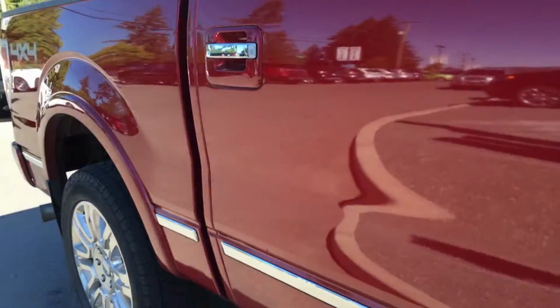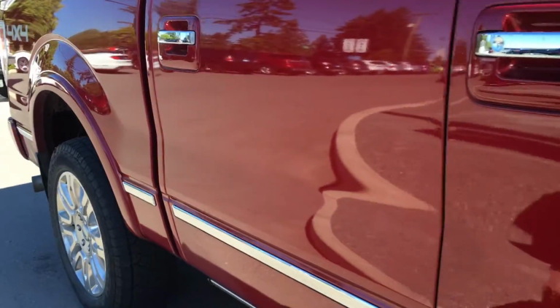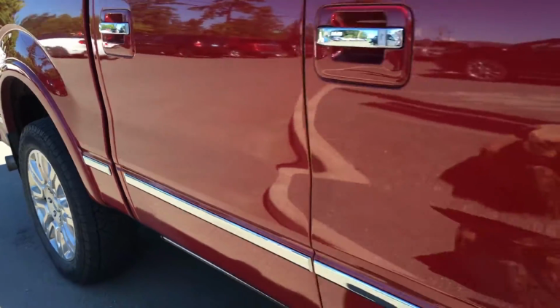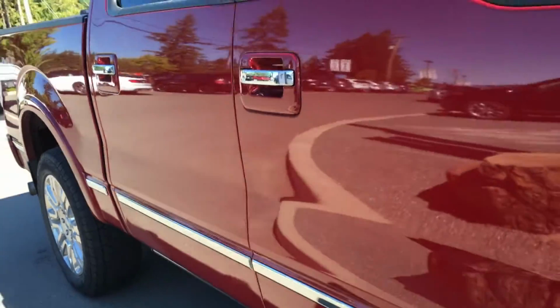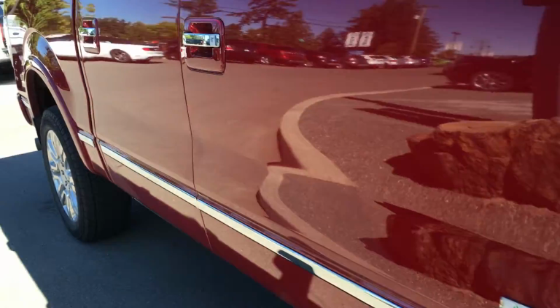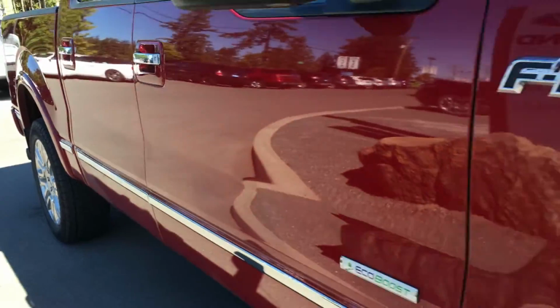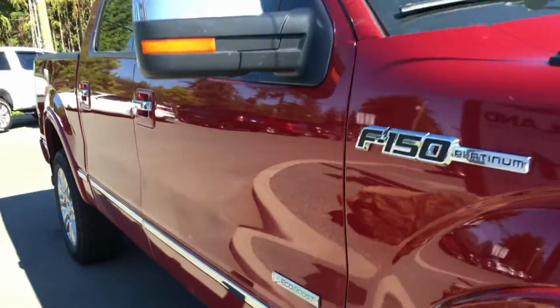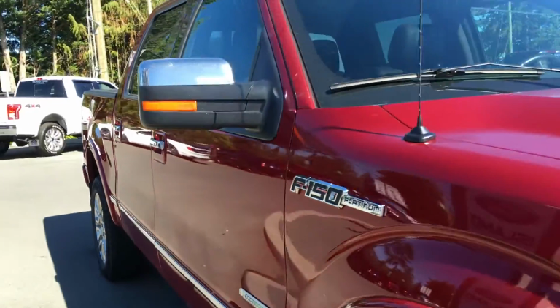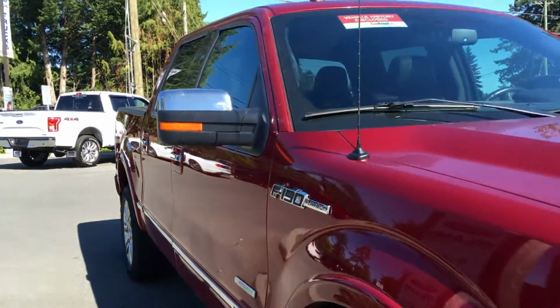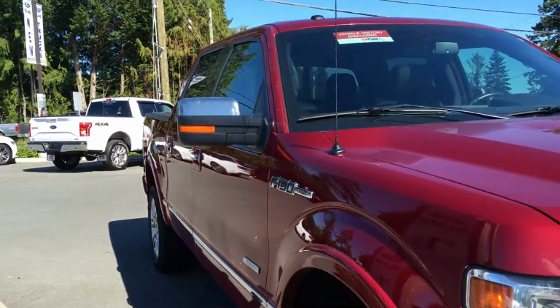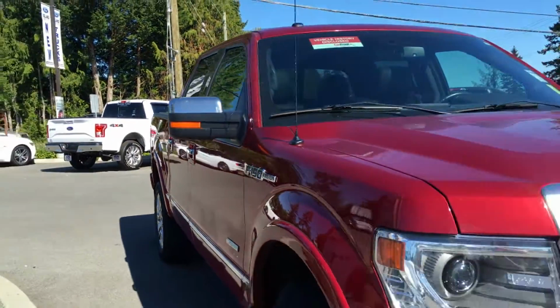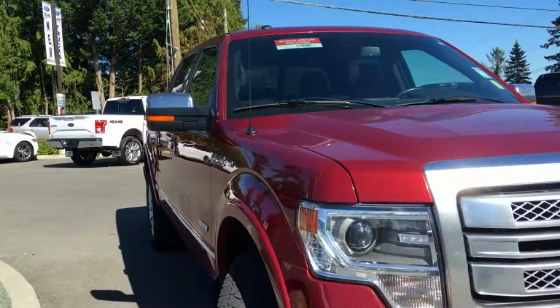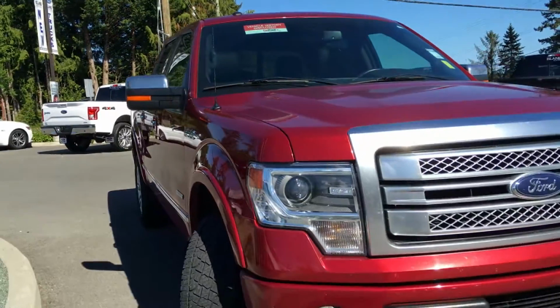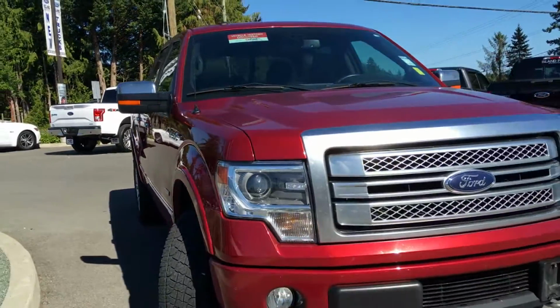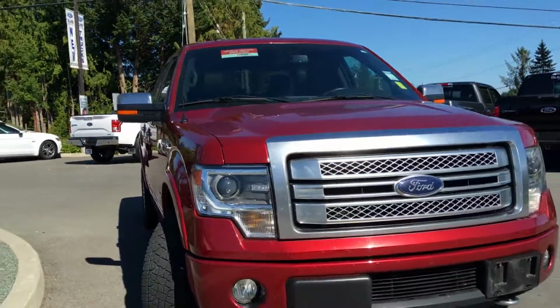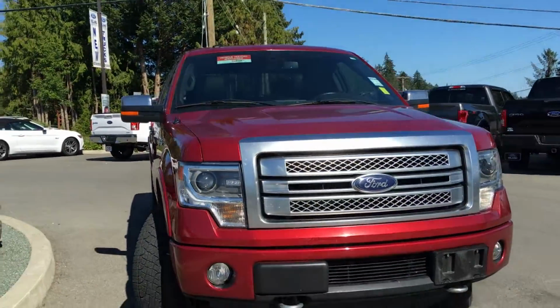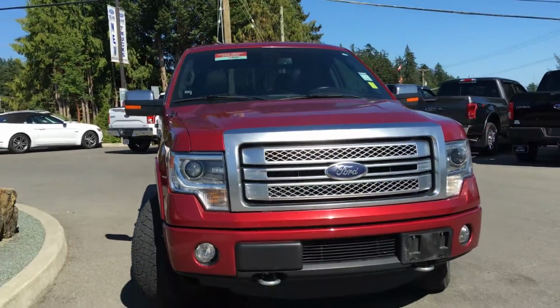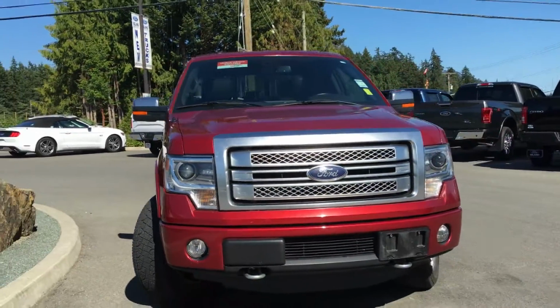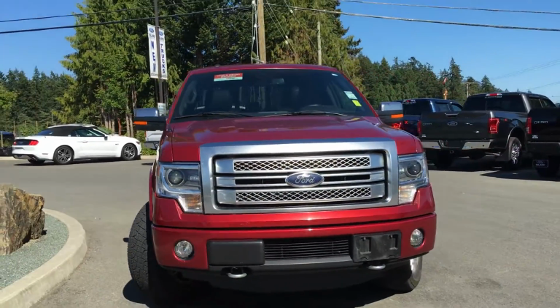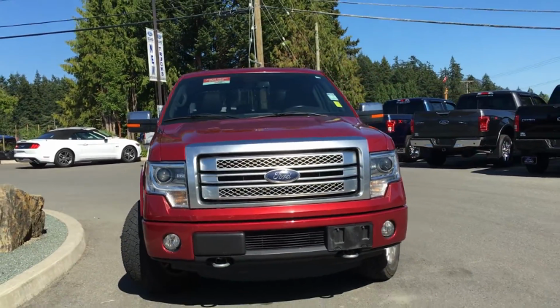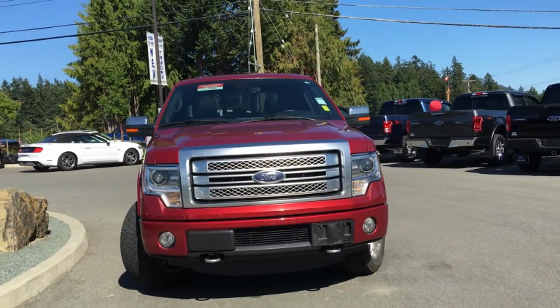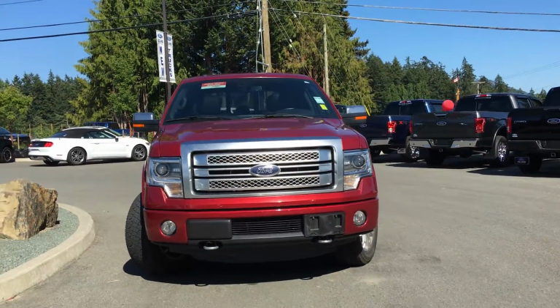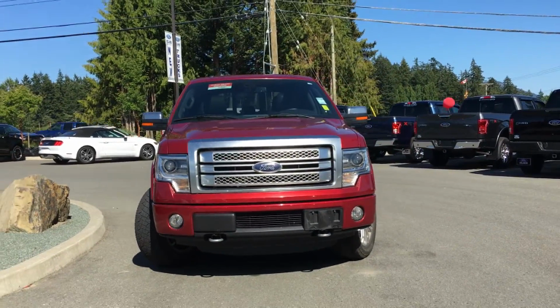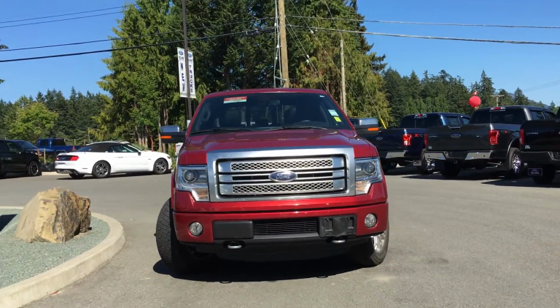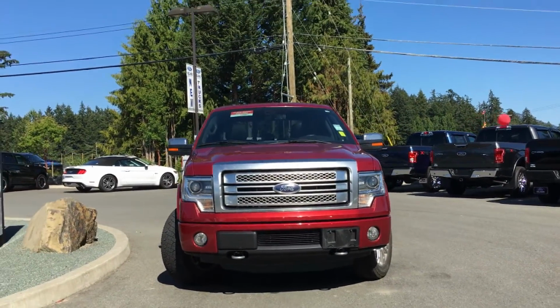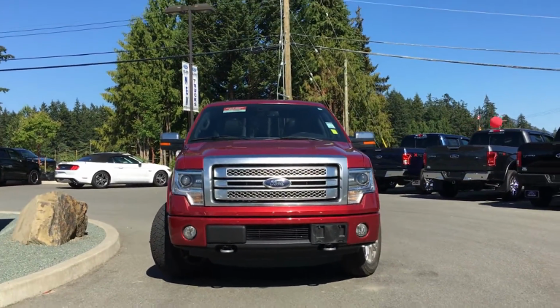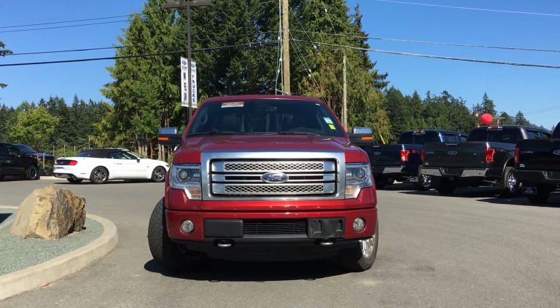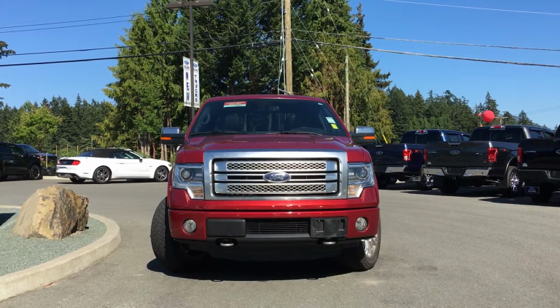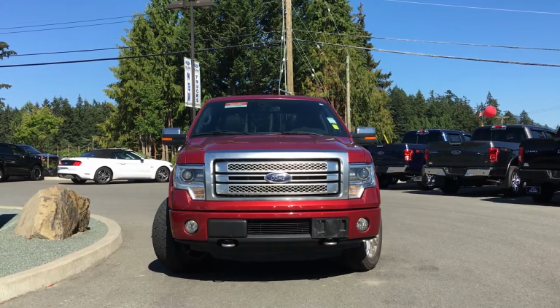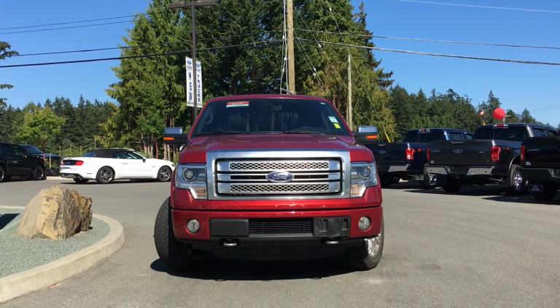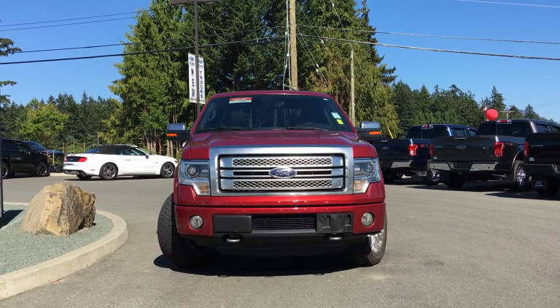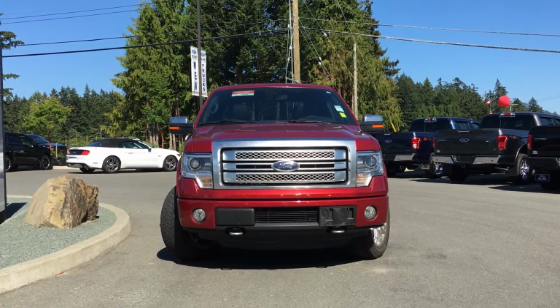Body-colored bumpers, chrome stripe around the outside, power folding side view mirrors with integrated turn signals, fog lamps, EcoBoost engine, and so much more. Come on down to Island Ford Superstore and see what there is to see.